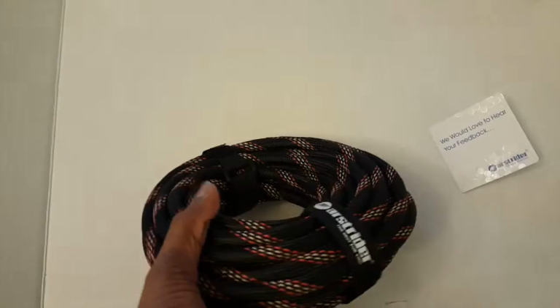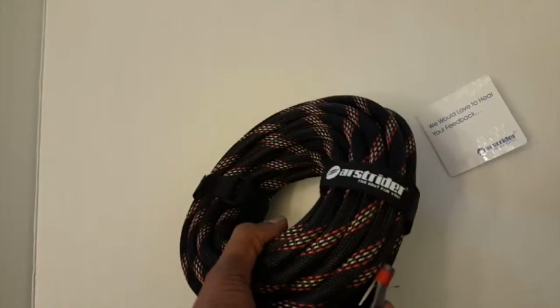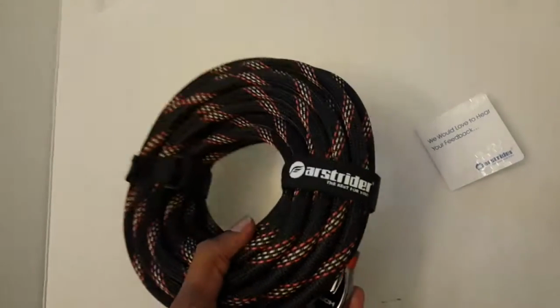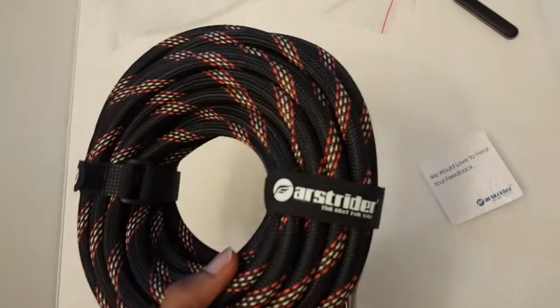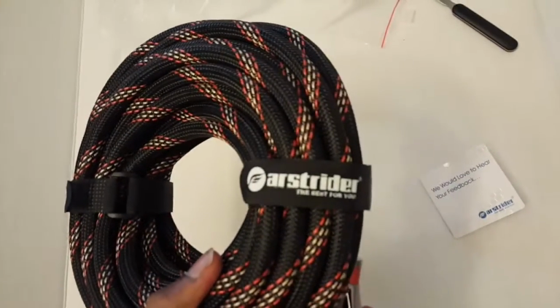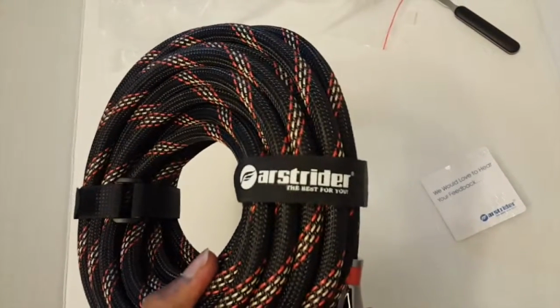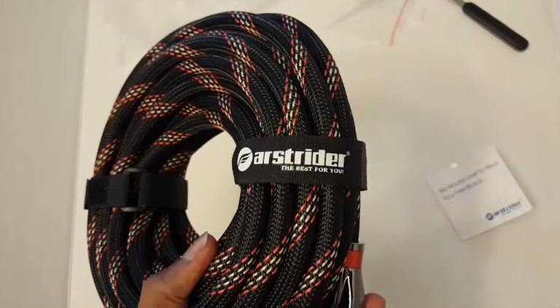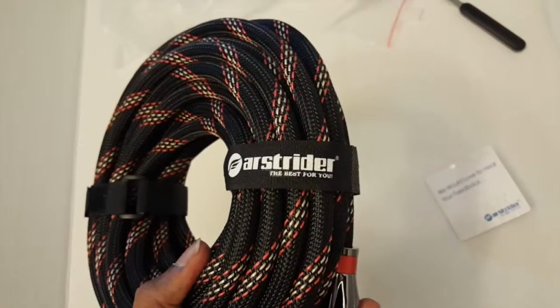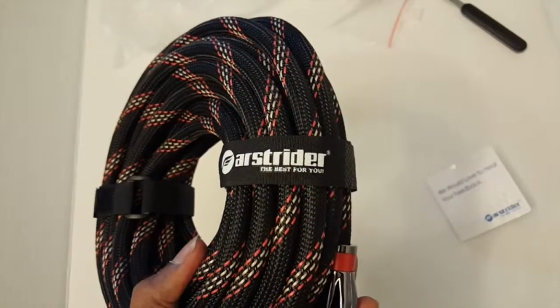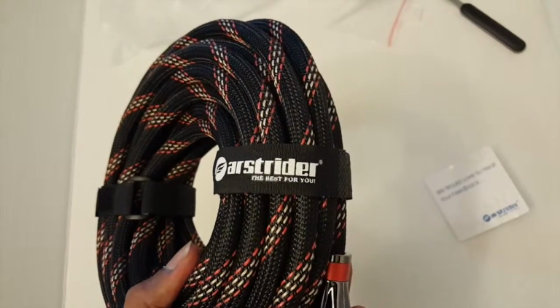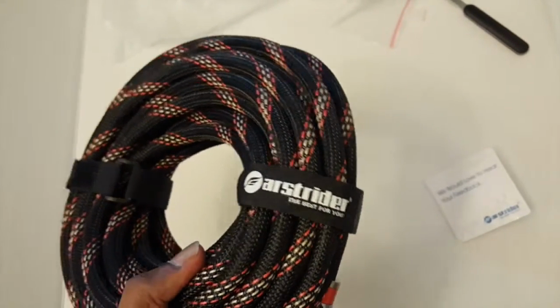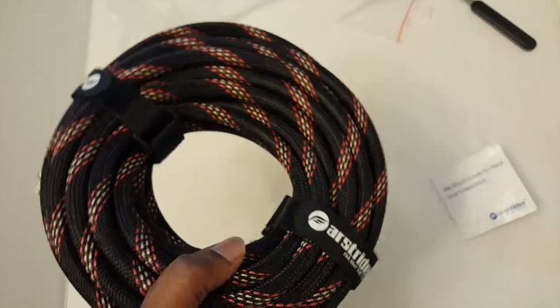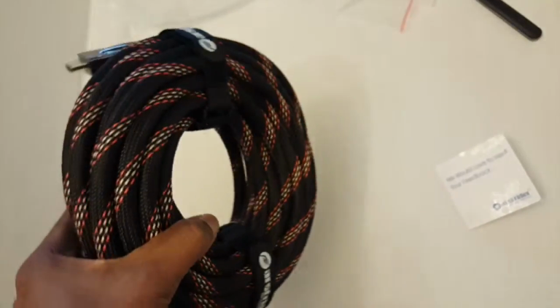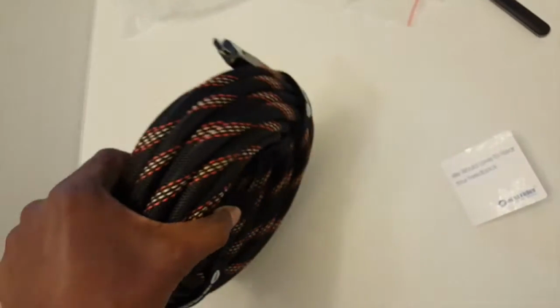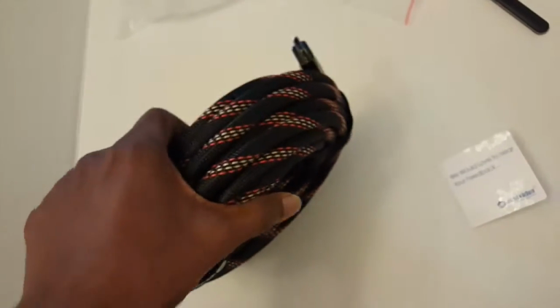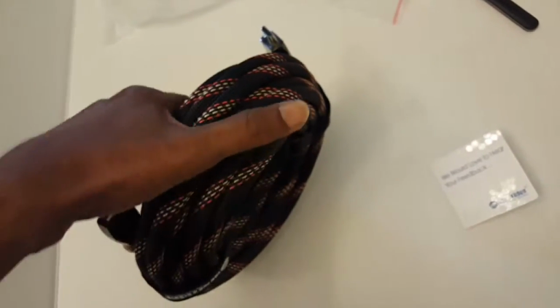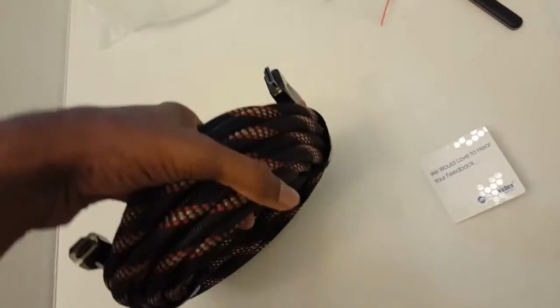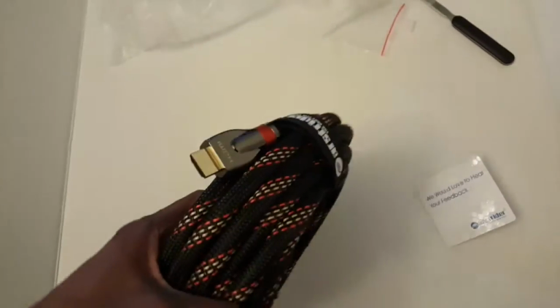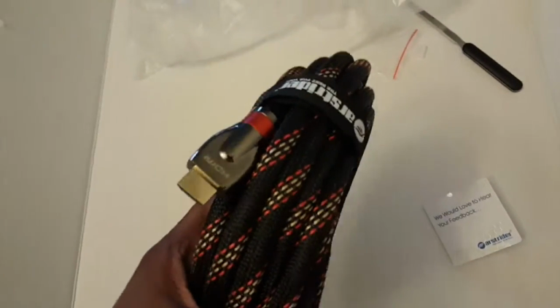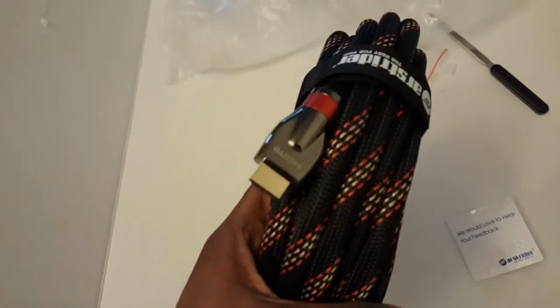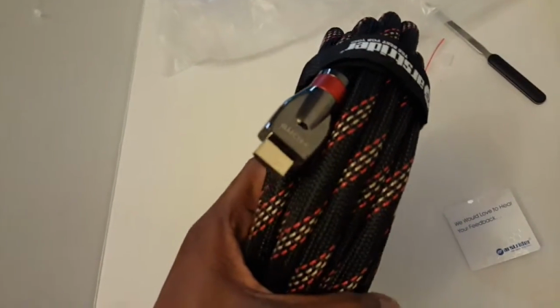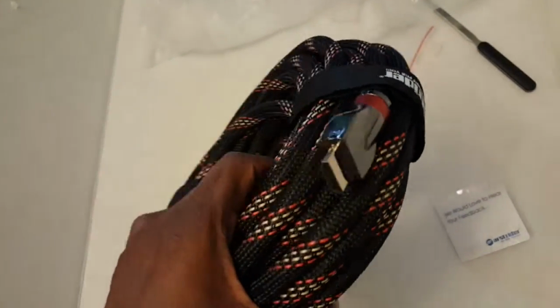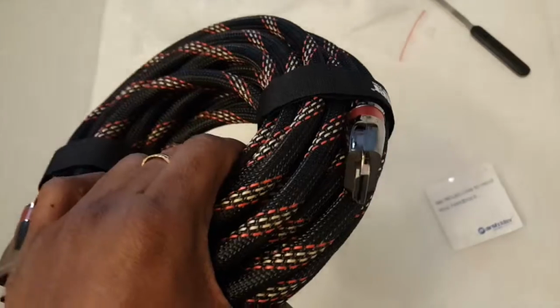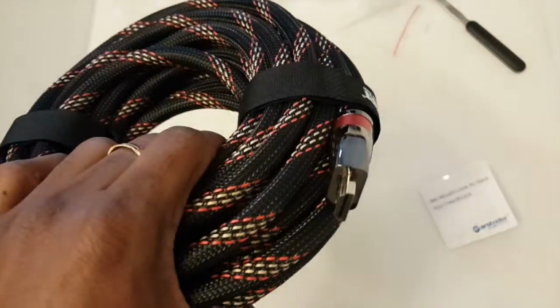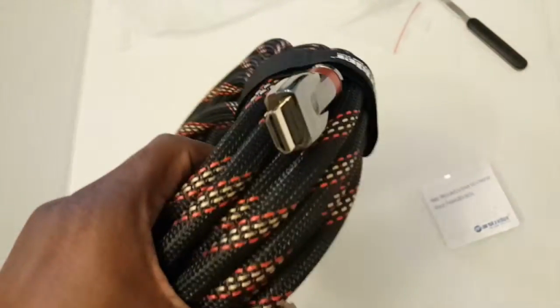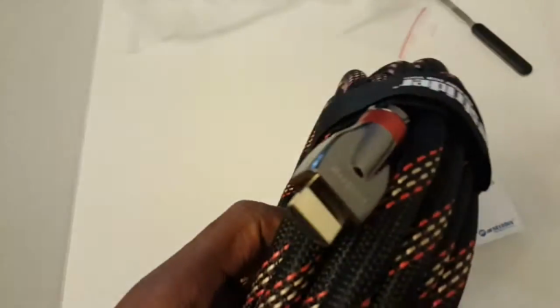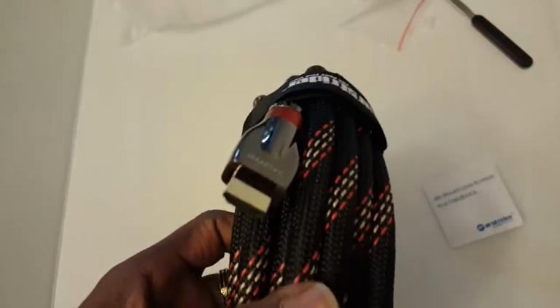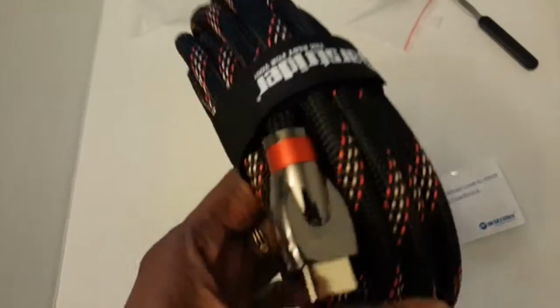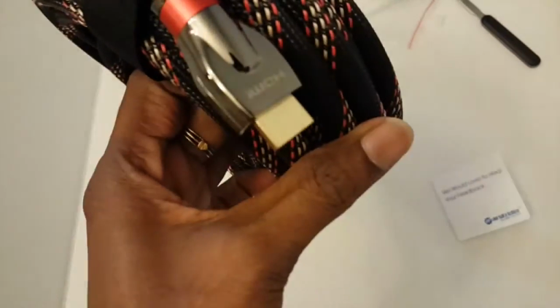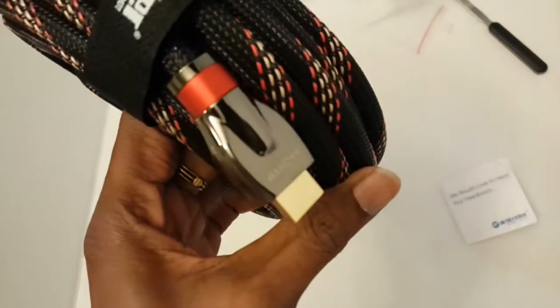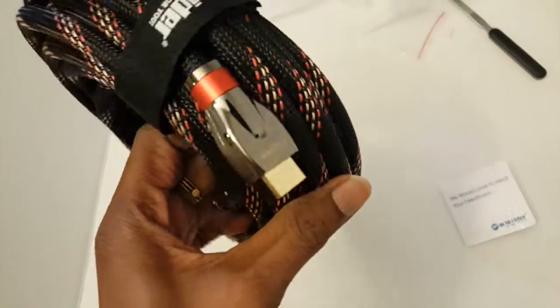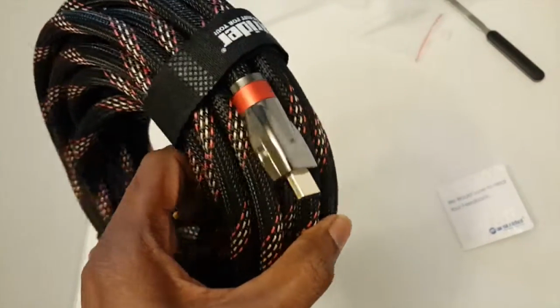It's very thick and lengthy, so it's good if your source and TV are in different rooms — you can easily connect them. I also like the quality of the HDMI head component.